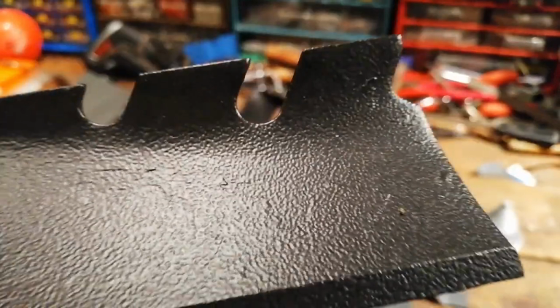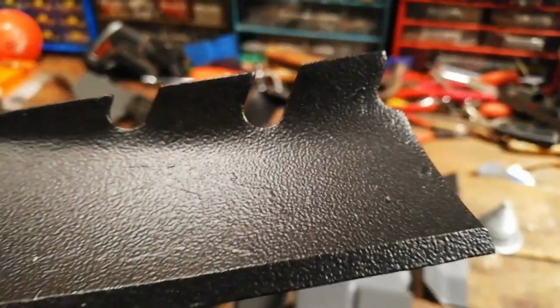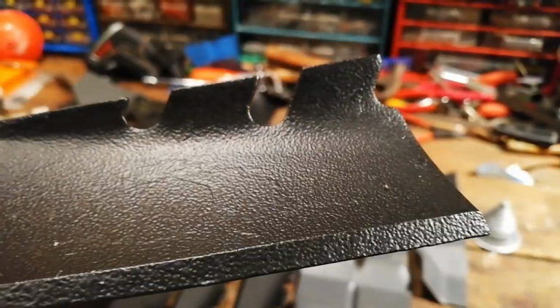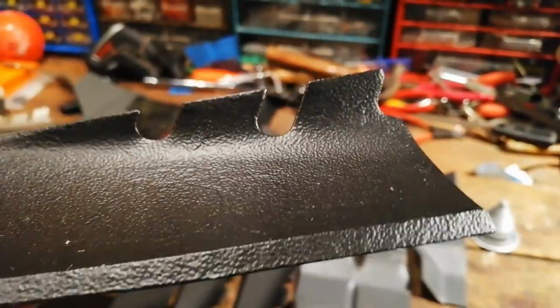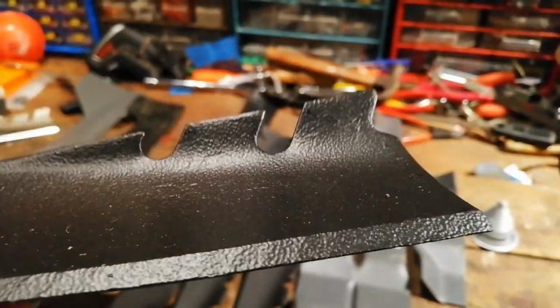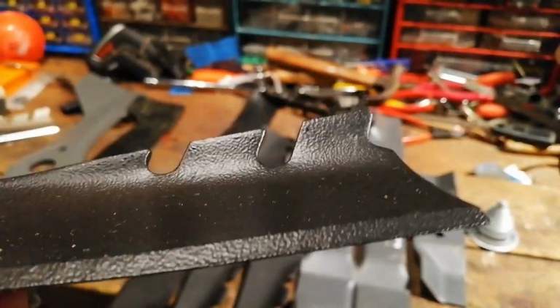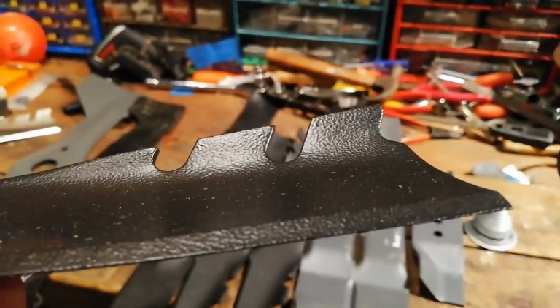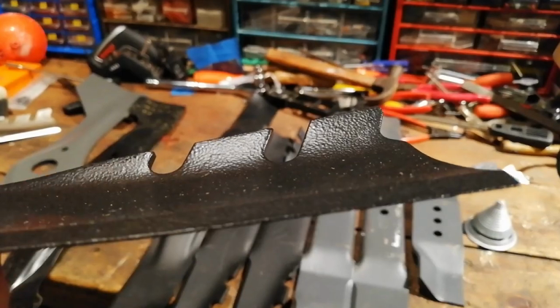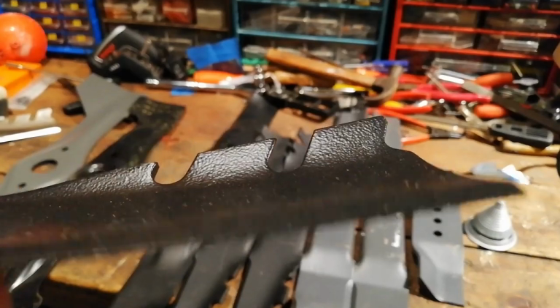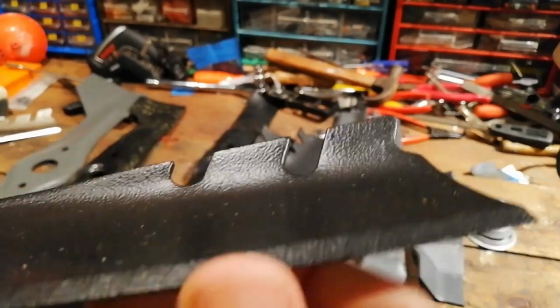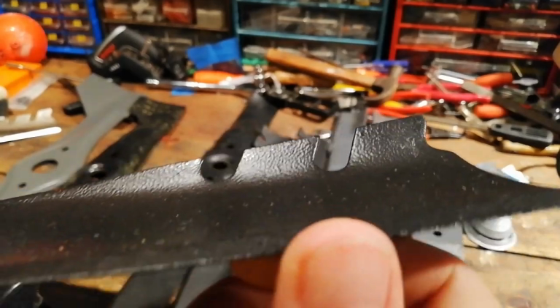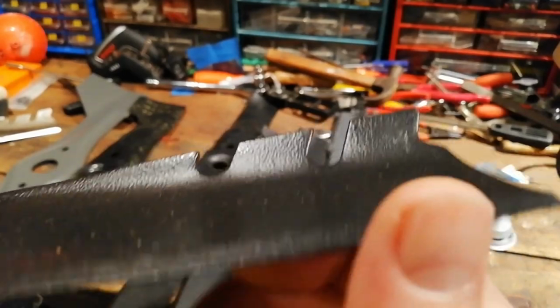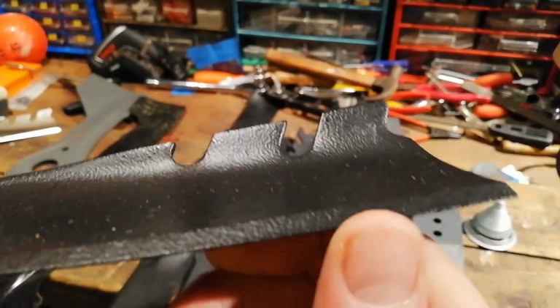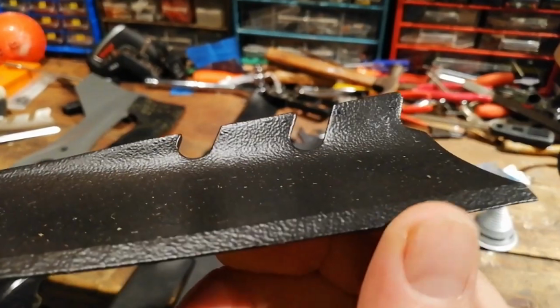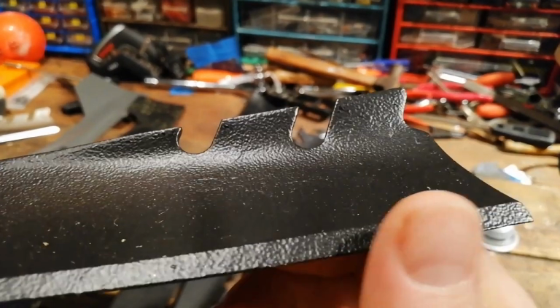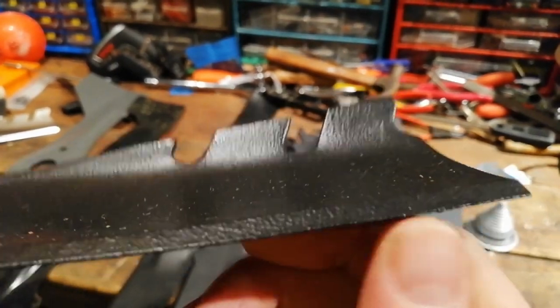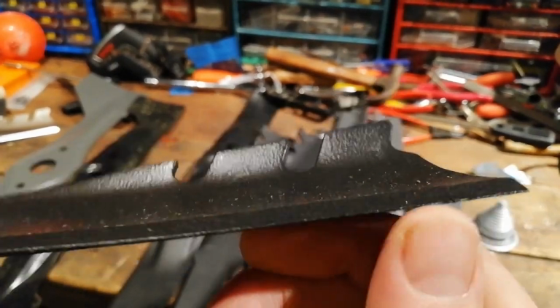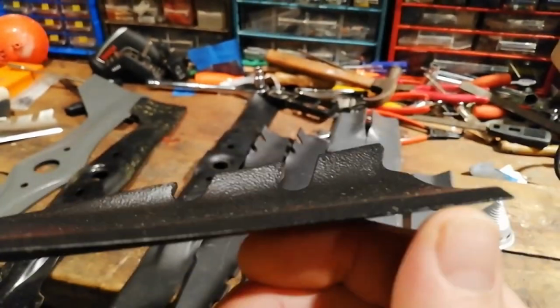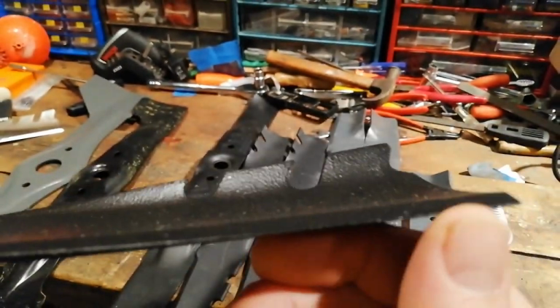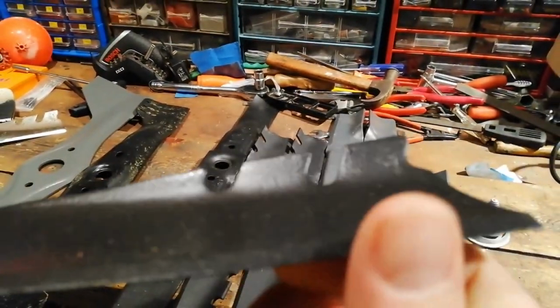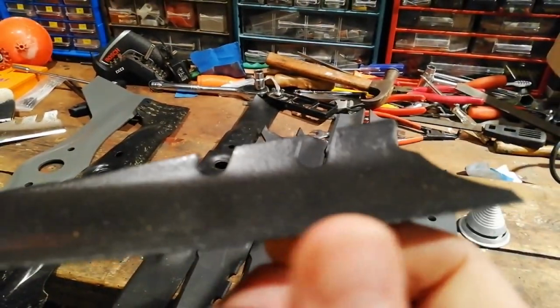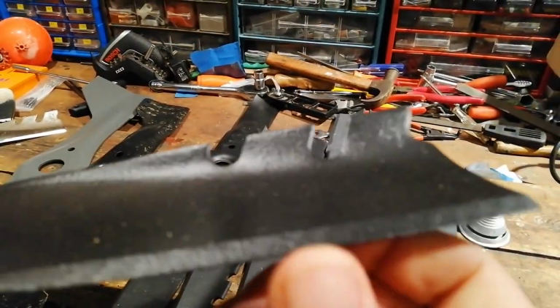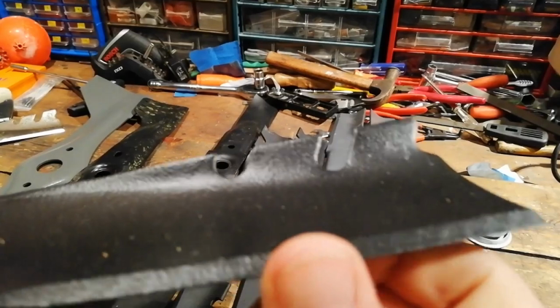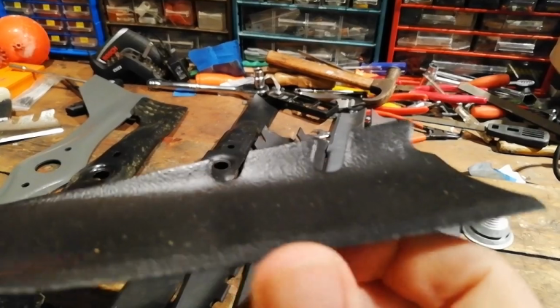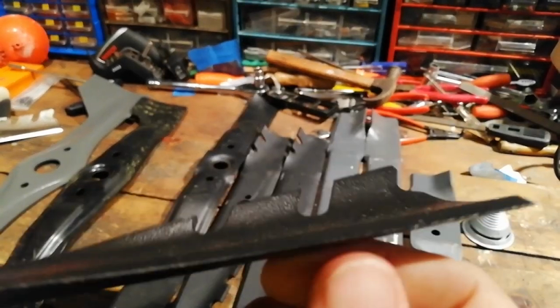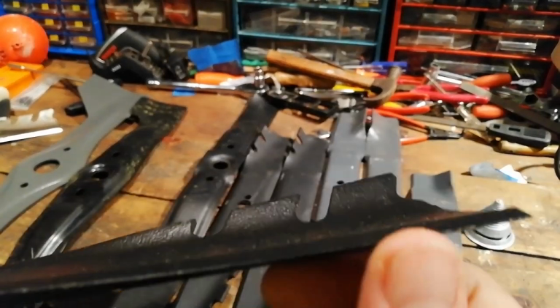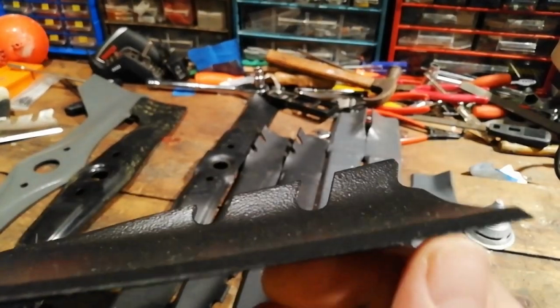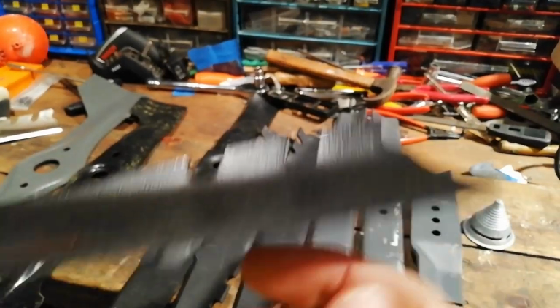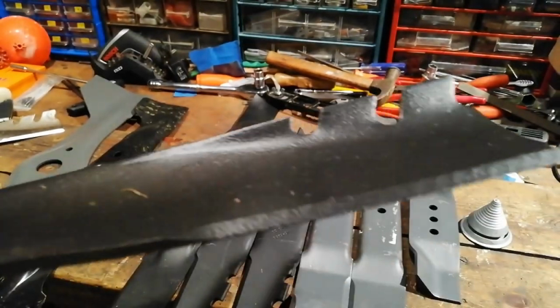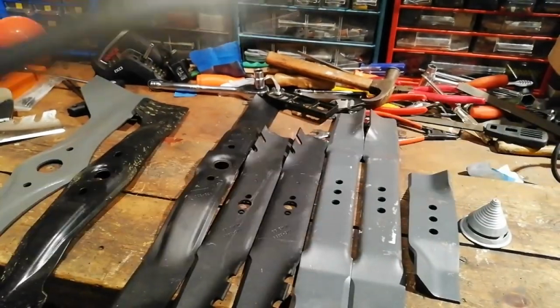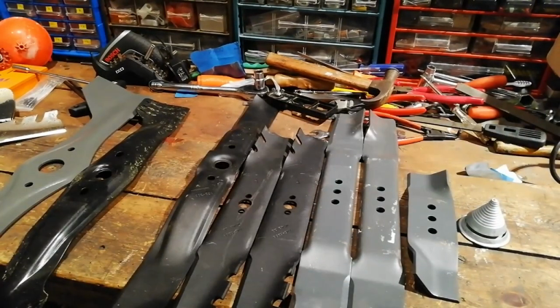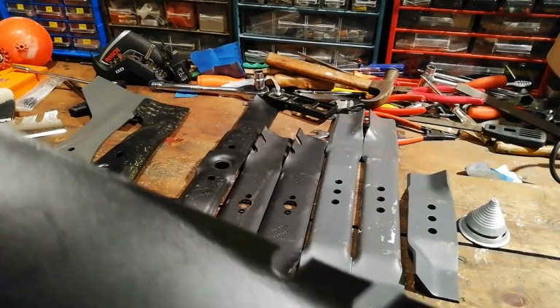Toro blade here. And again, that one's actually not too bad. But I would probably give that a little quick sharpen as well.